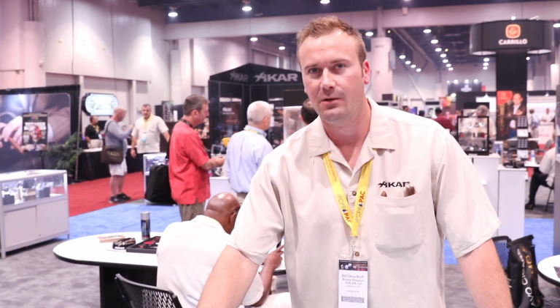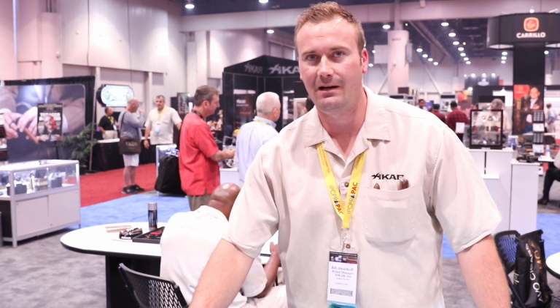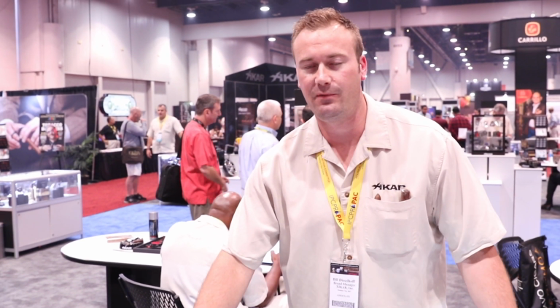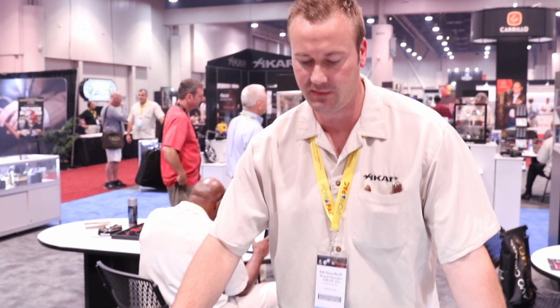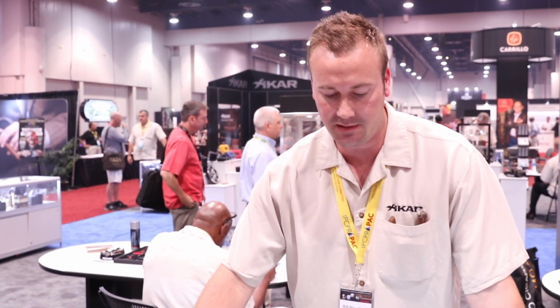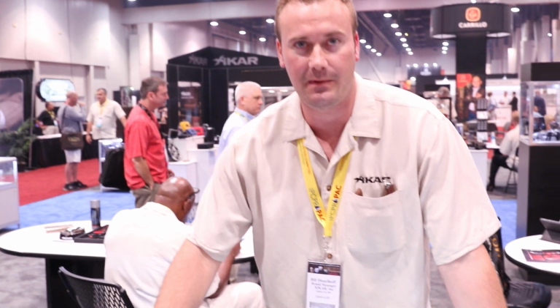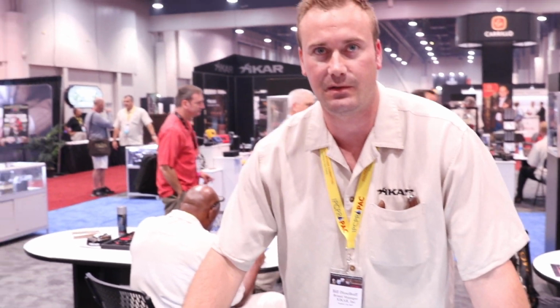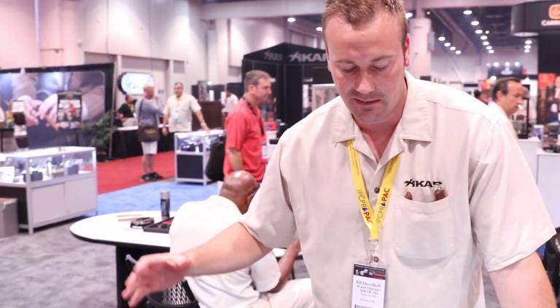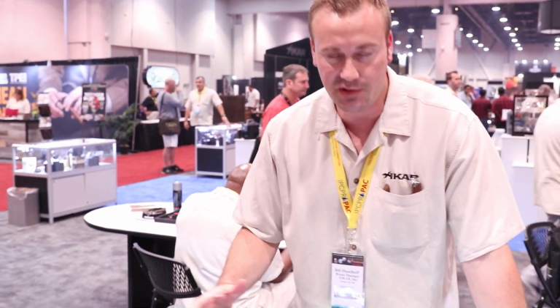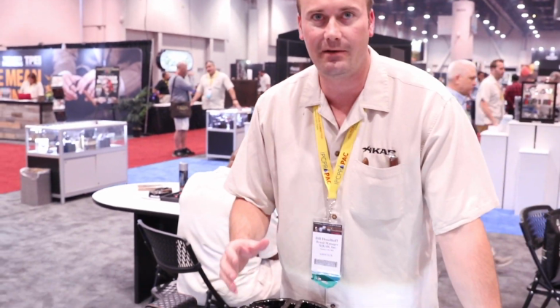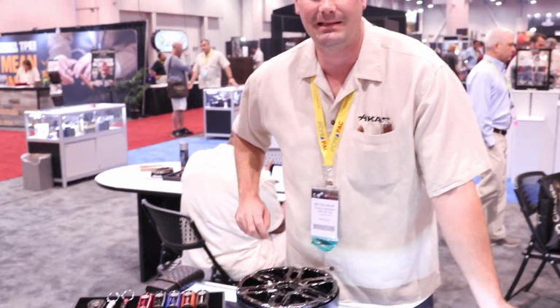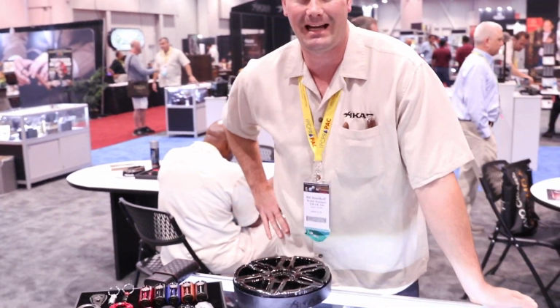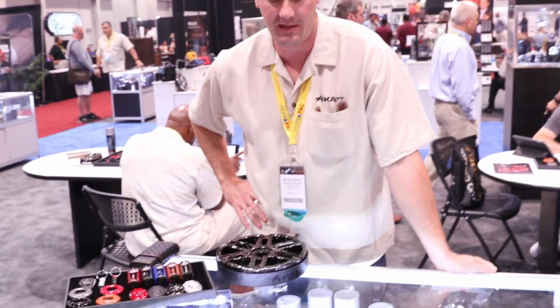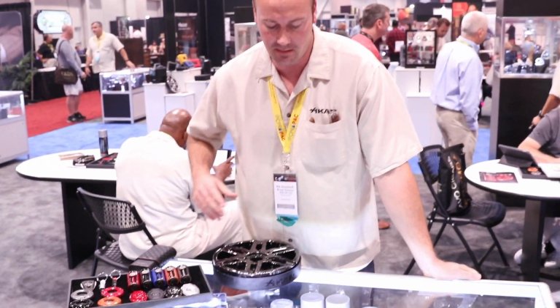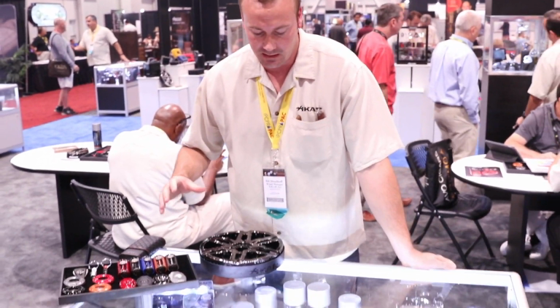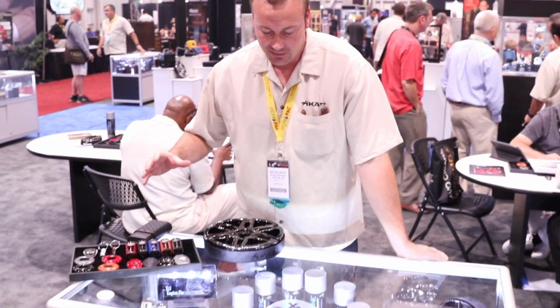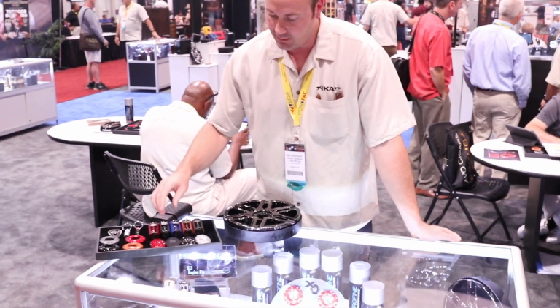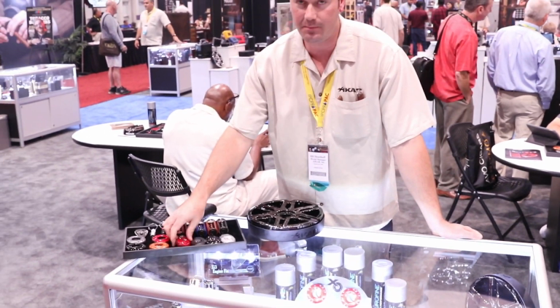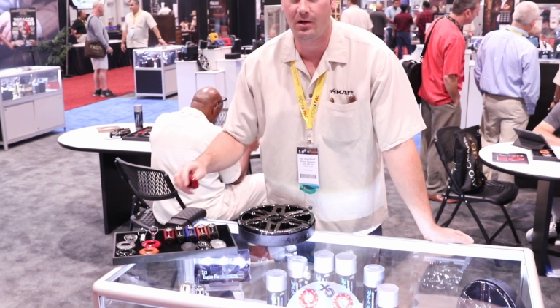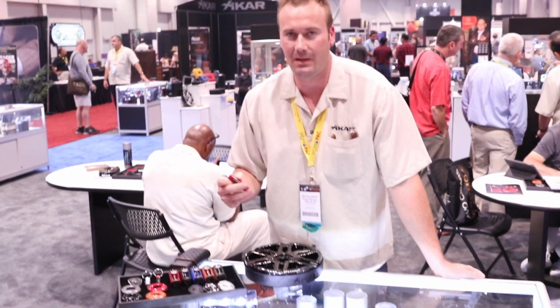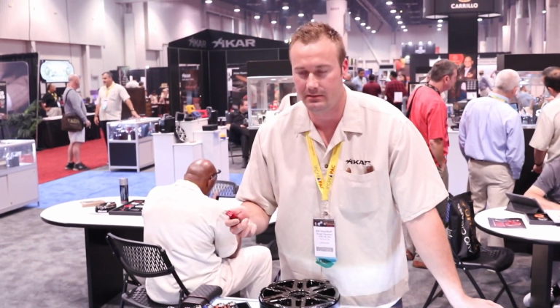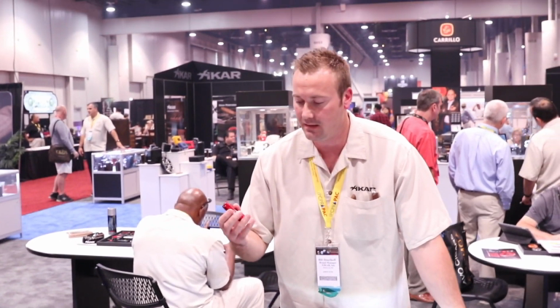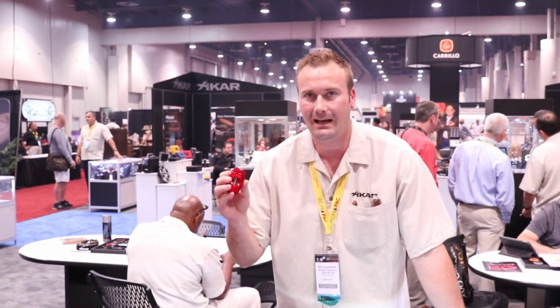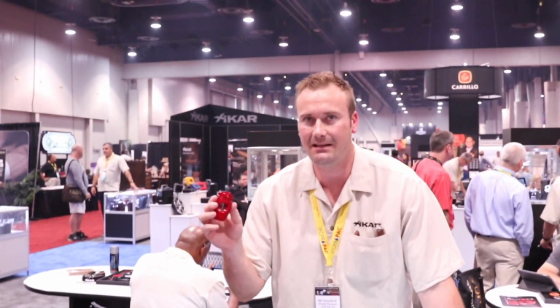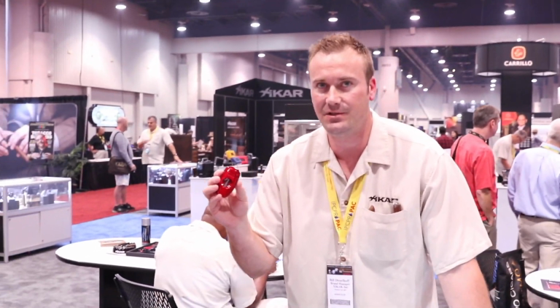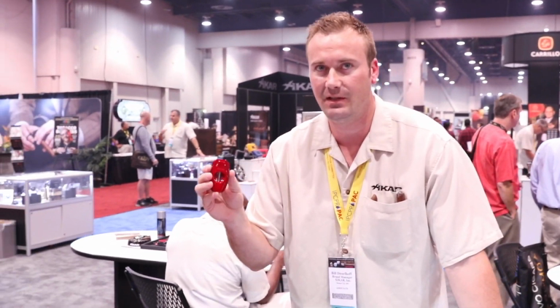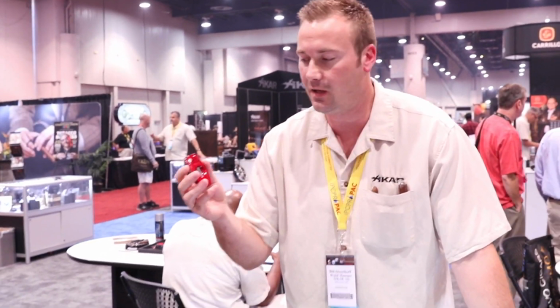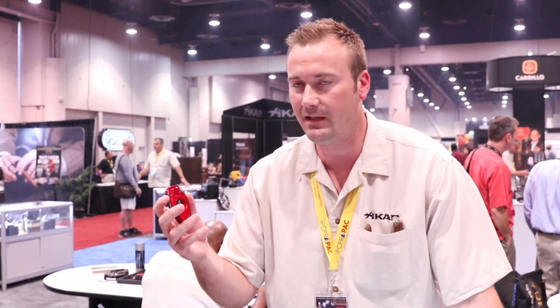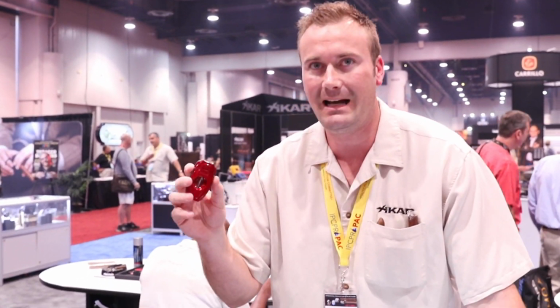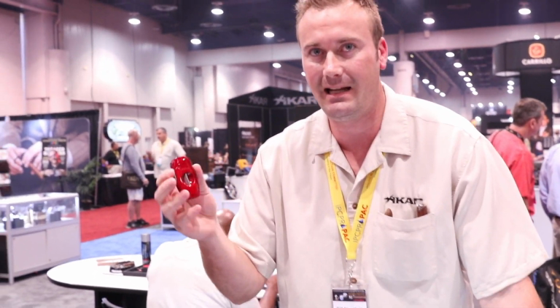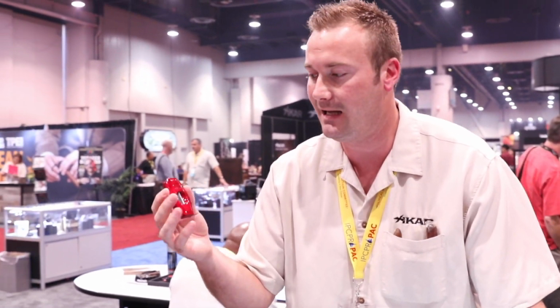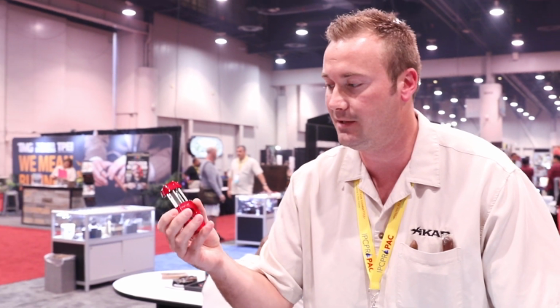We've got our high-performance collection that we just put together as an entire theme here. It's supercar-inspired, high-end finishes, glossy, high-tech, high-touch.